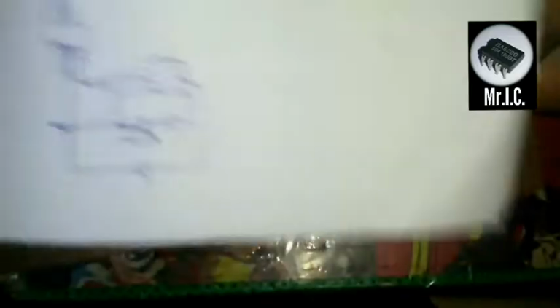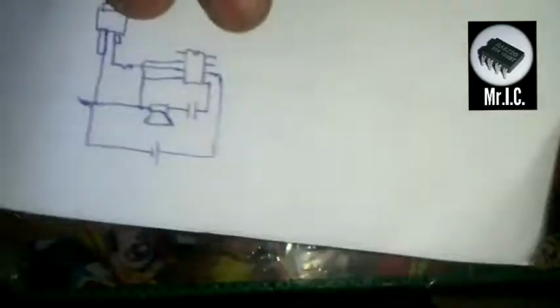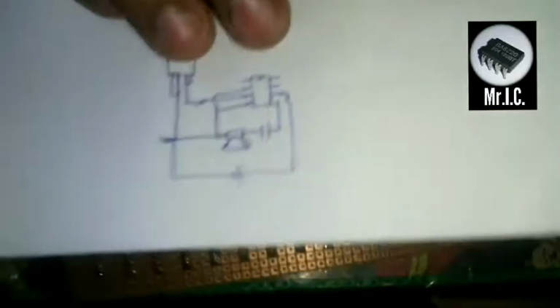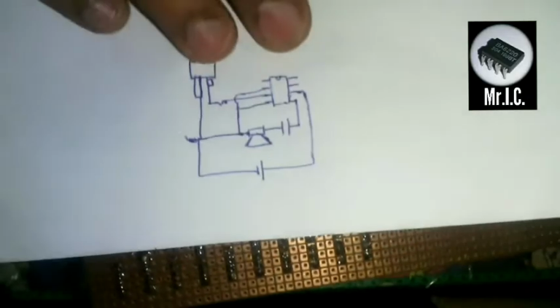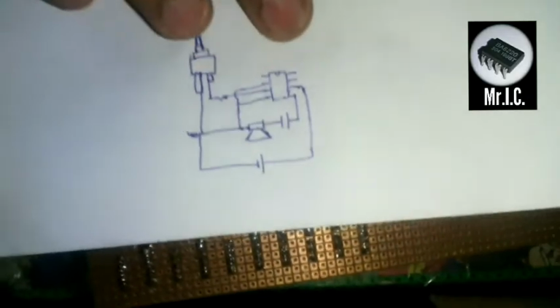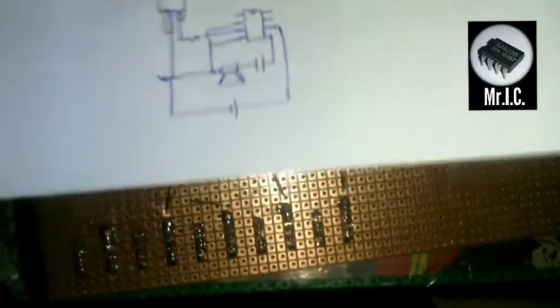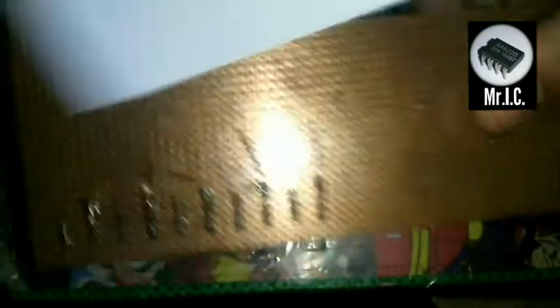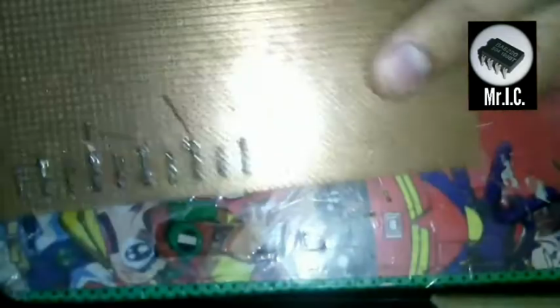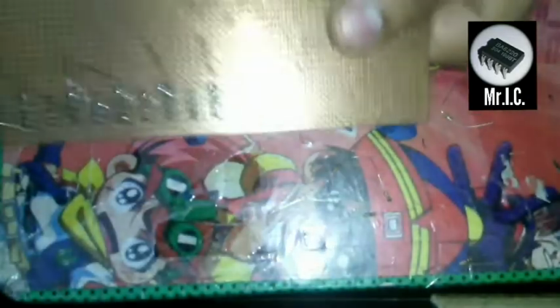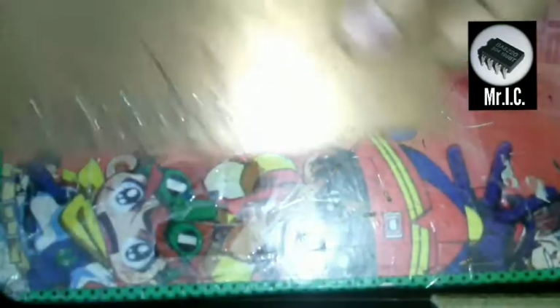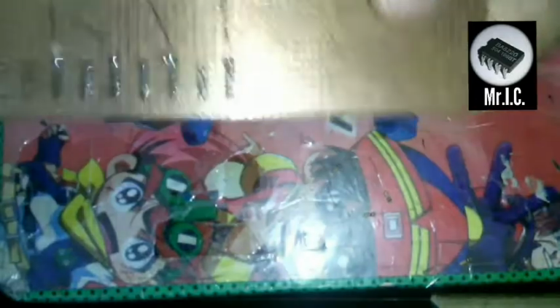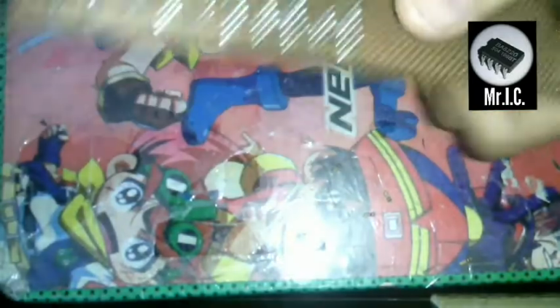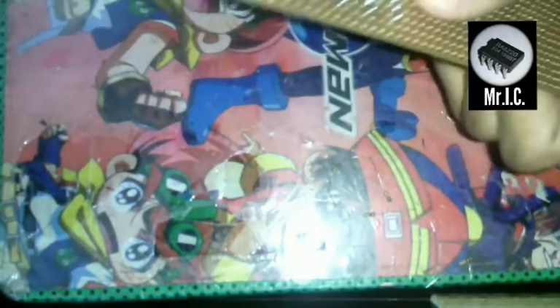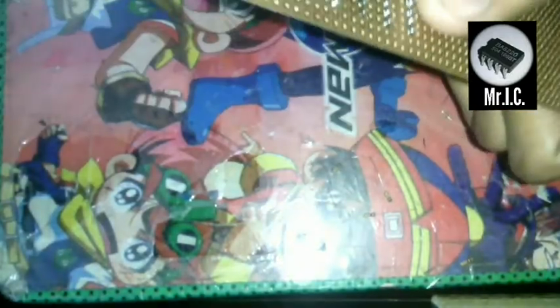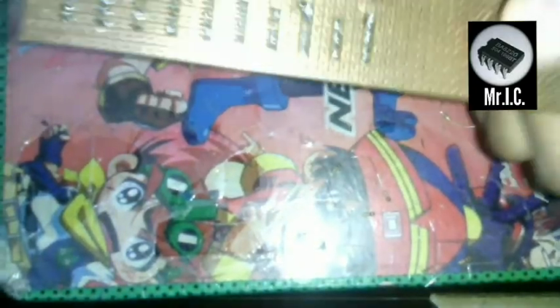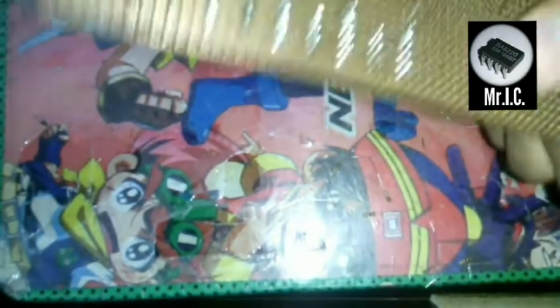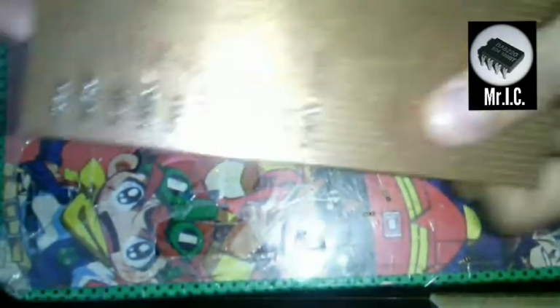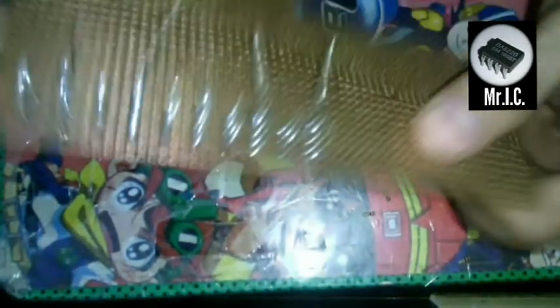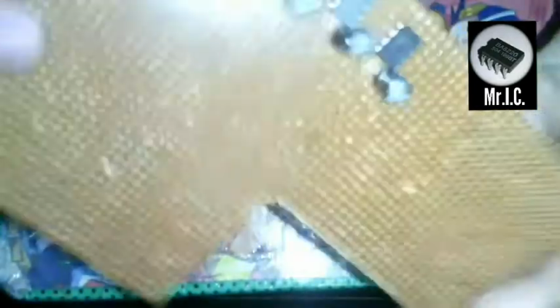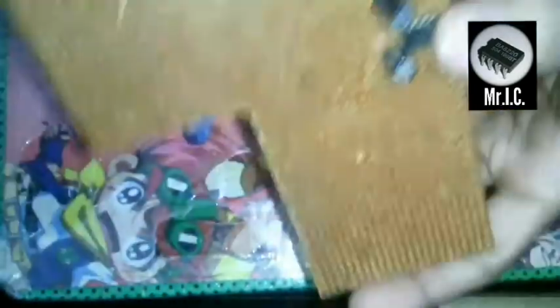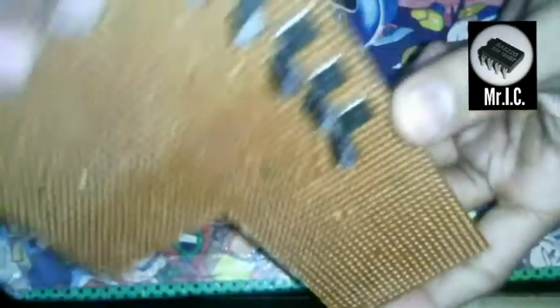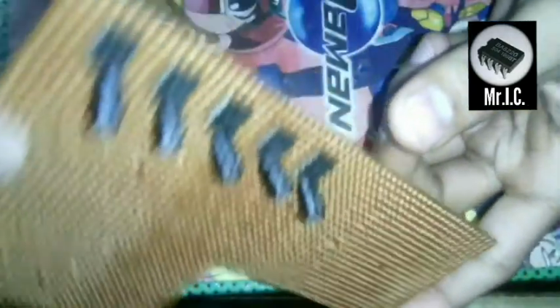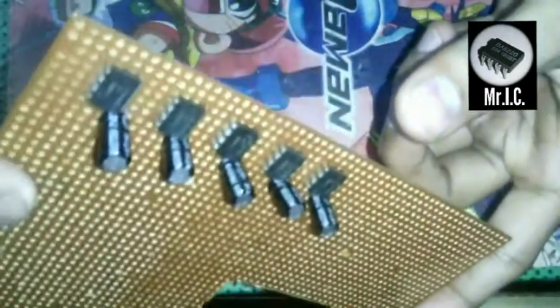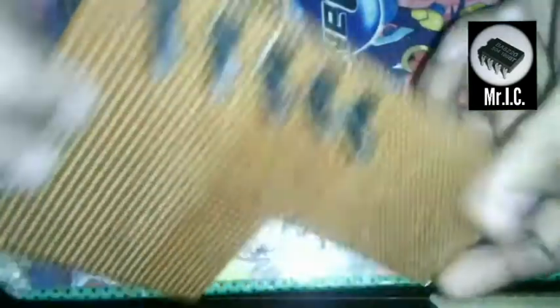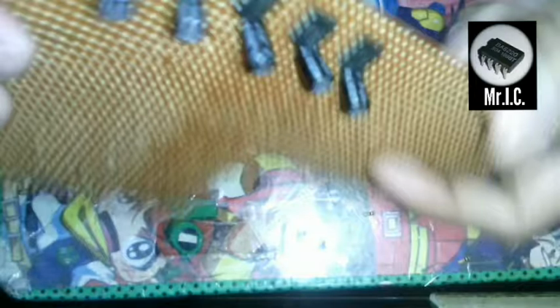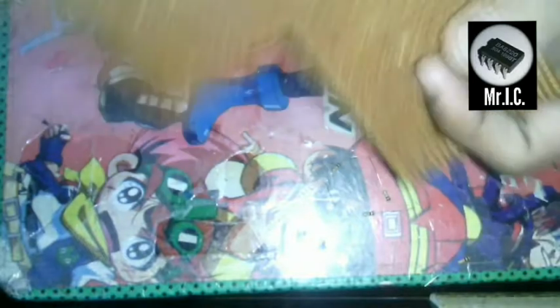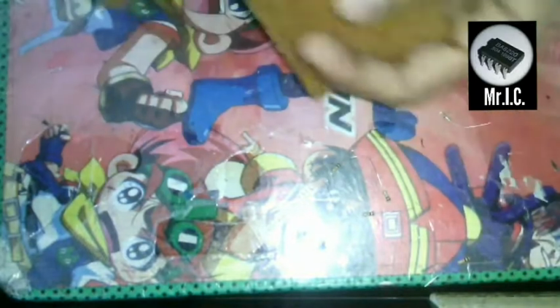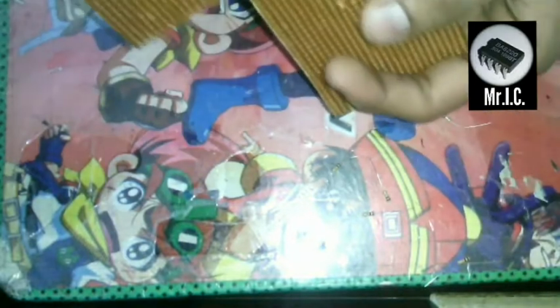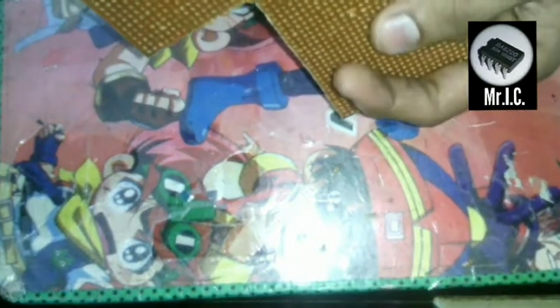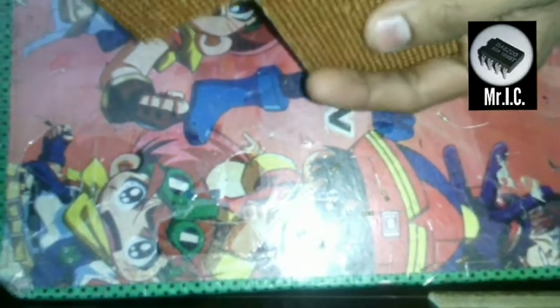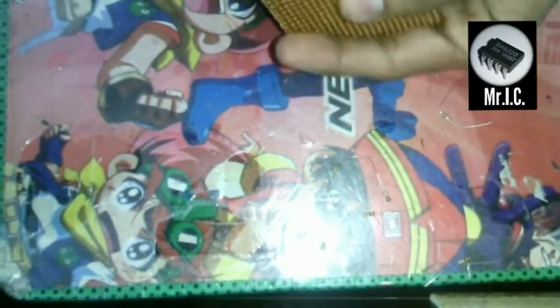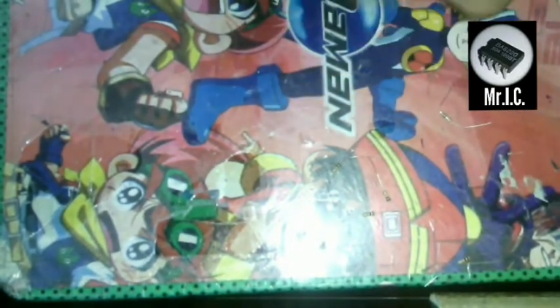The positive terminal of the capacitor is connected to the 8th terminal of the IC, as you can see over here. Now I am going to connect the speaker wires.